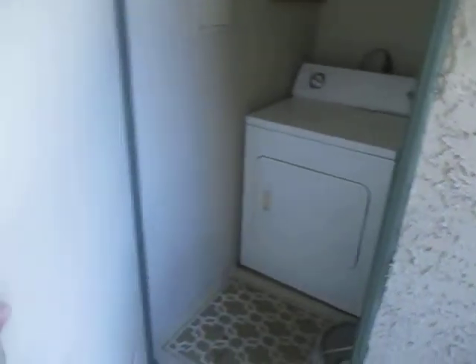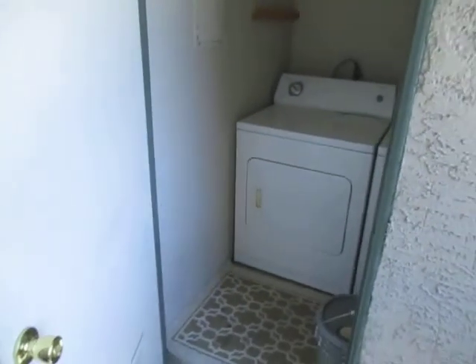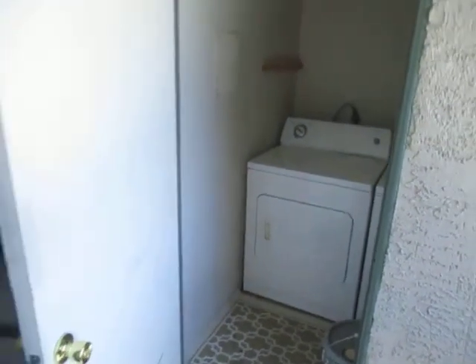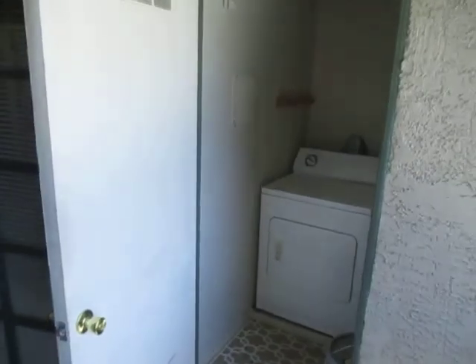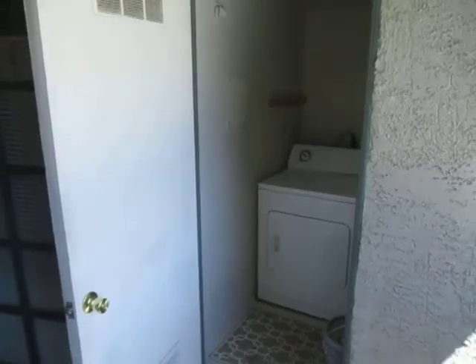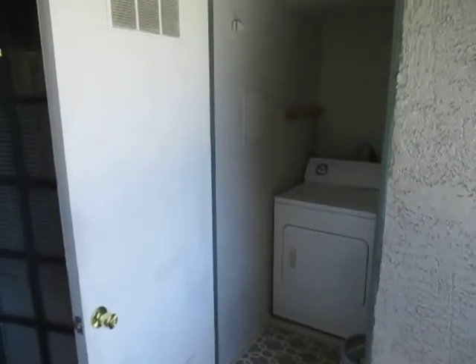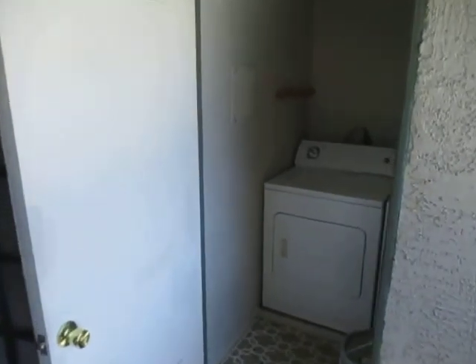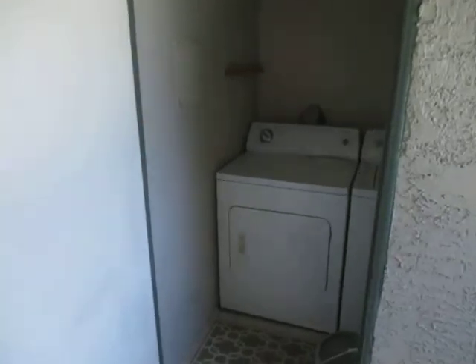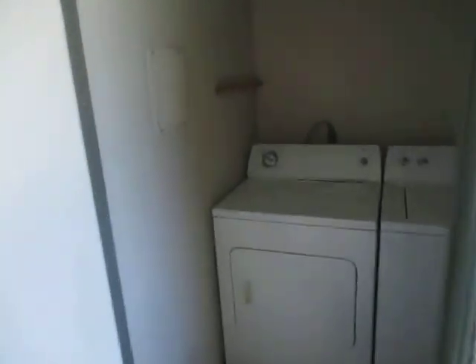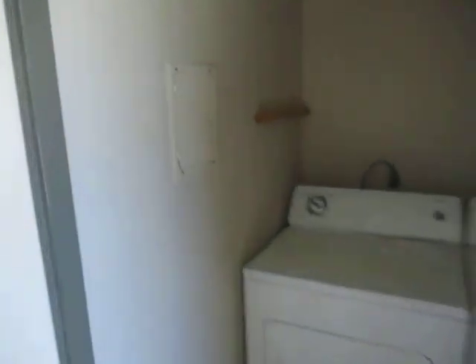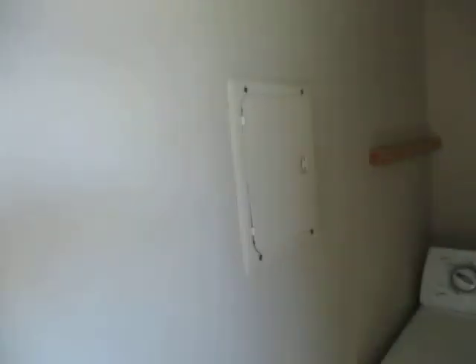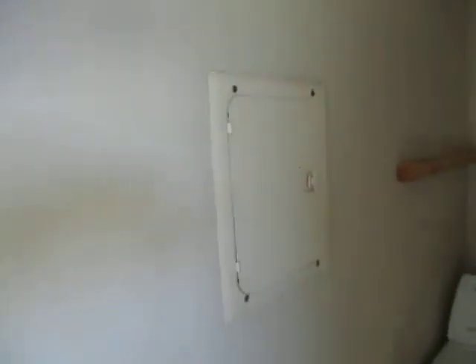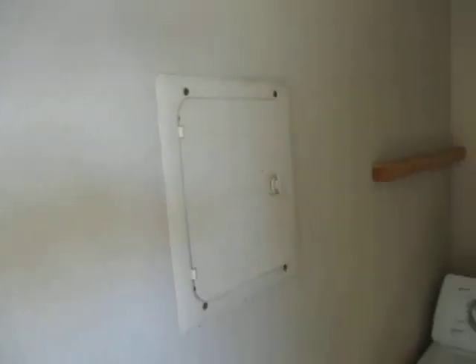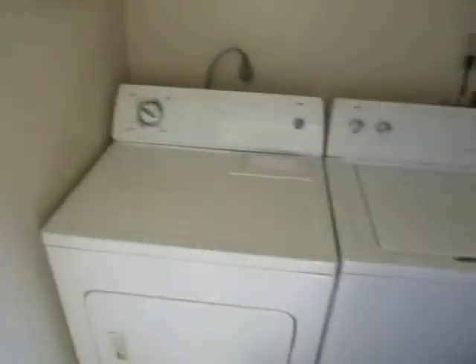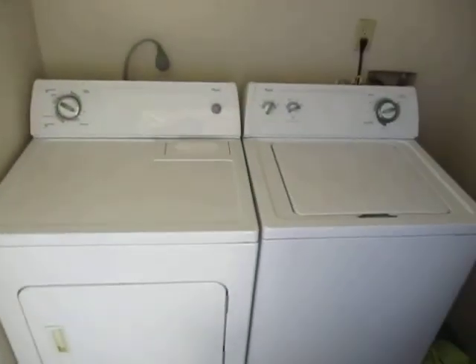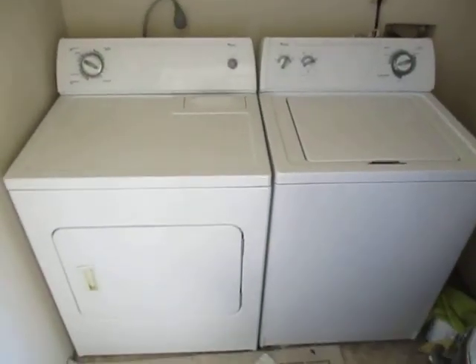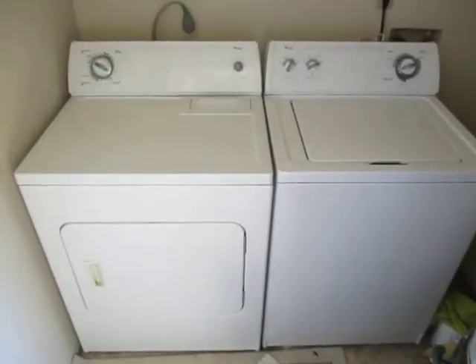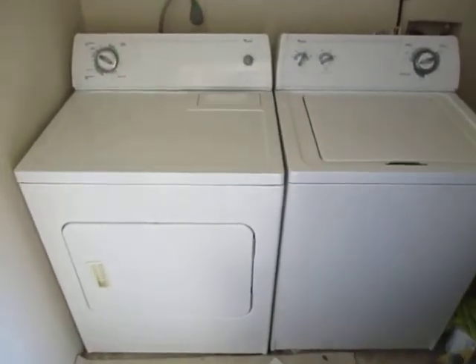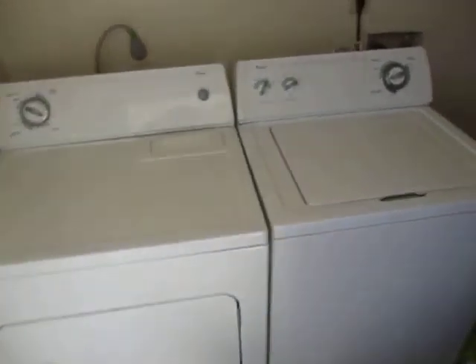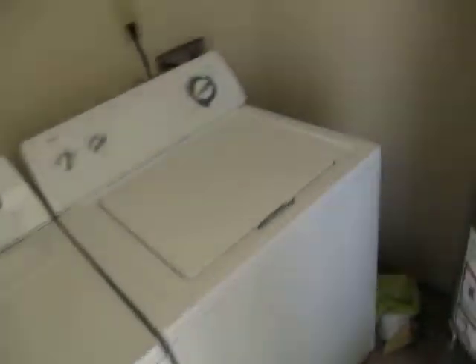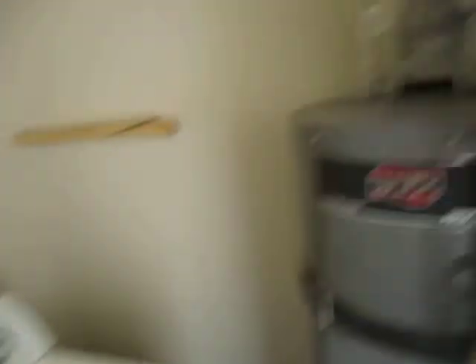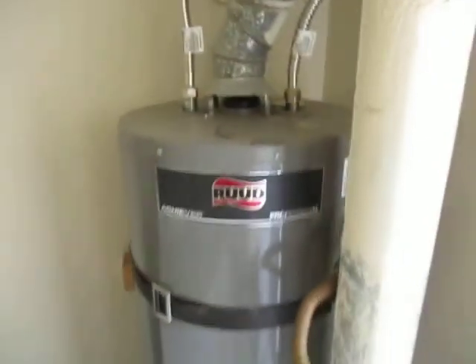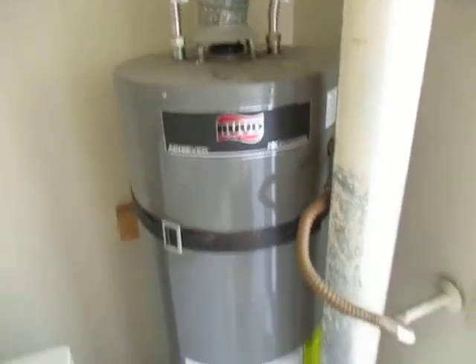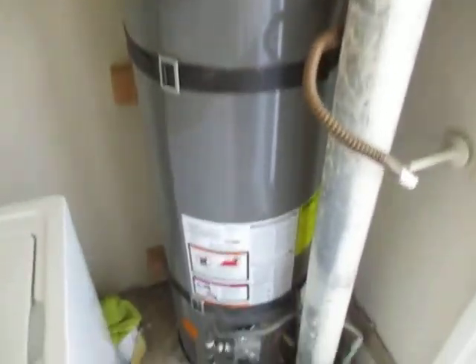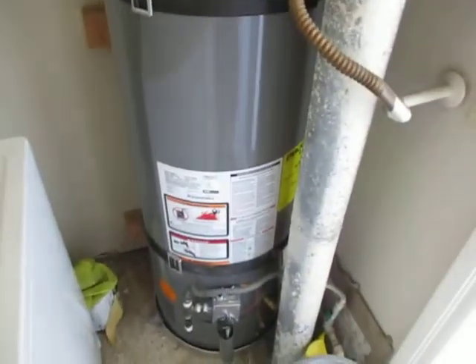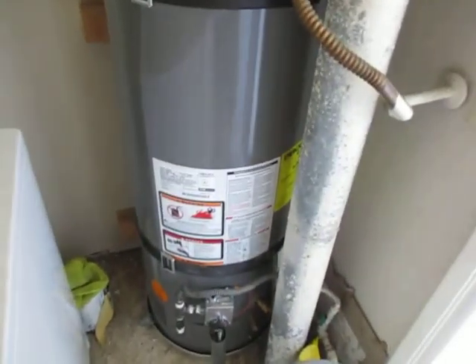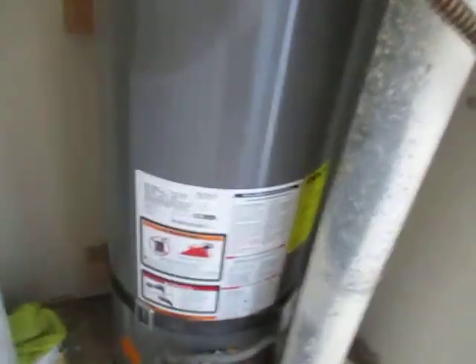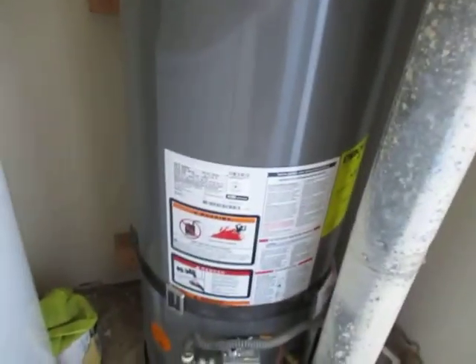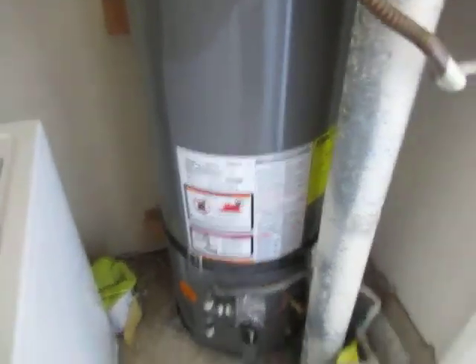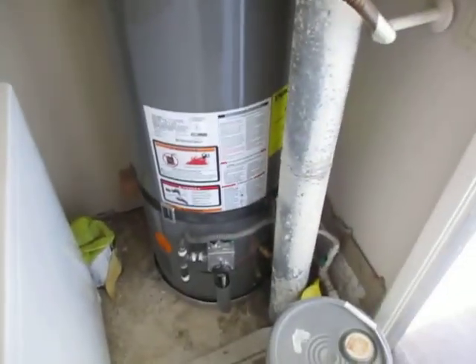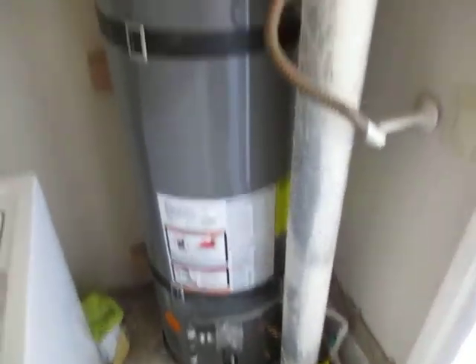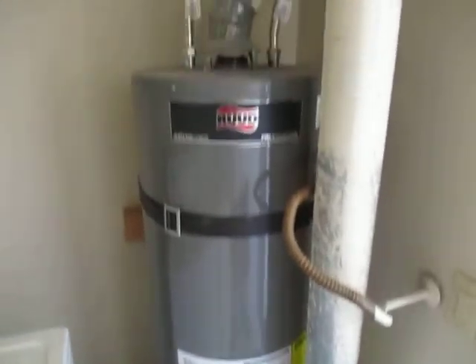Laundry and water heater closets out here. Panels right there. Washer and dryer both work. Water heater is in good shape — two straps, only a couple years old, working well.